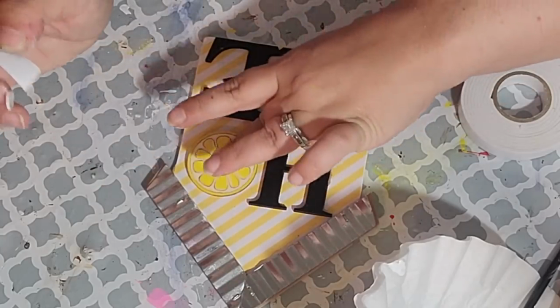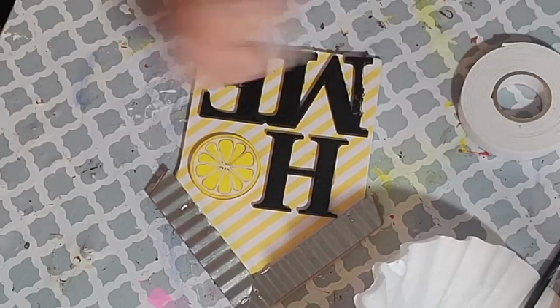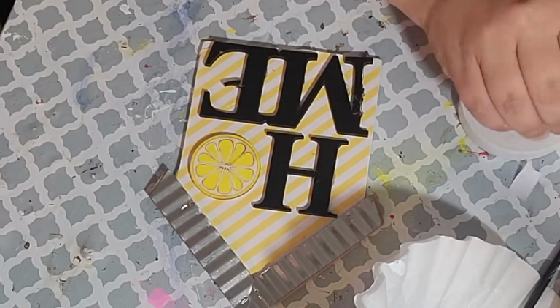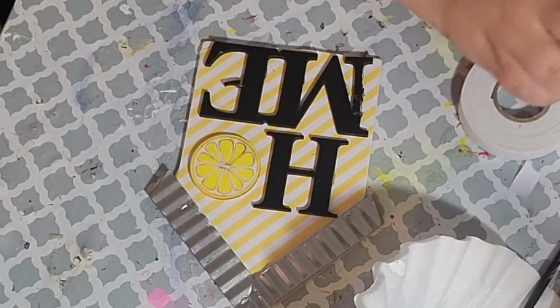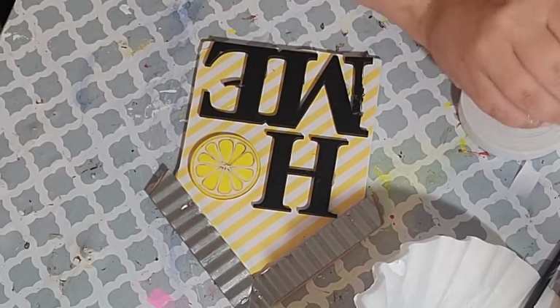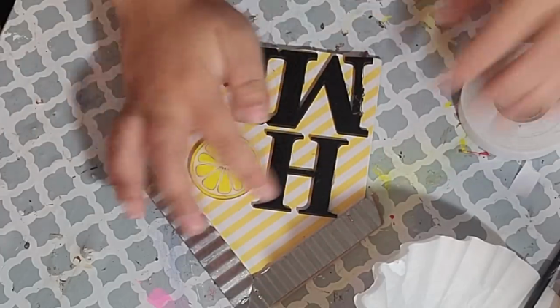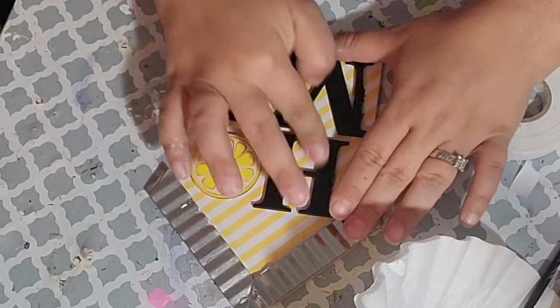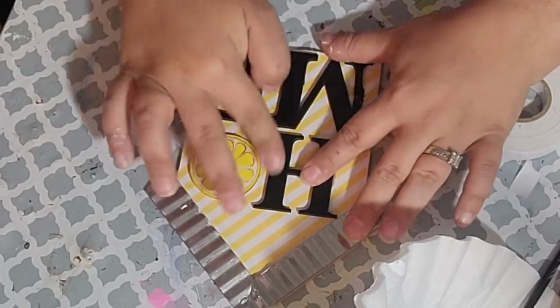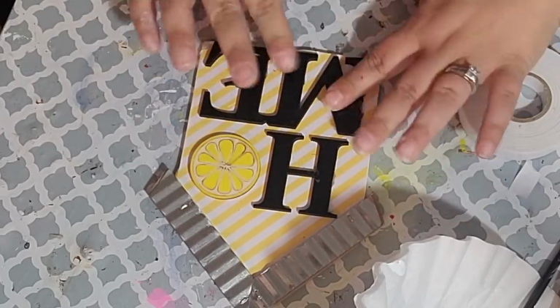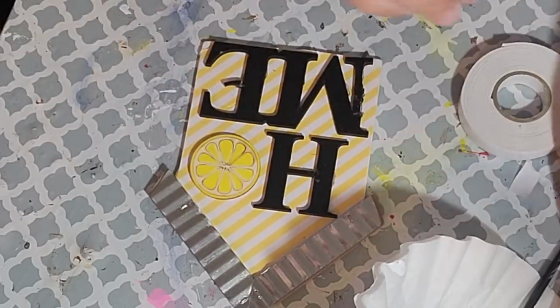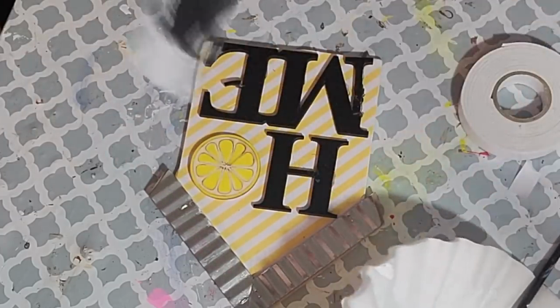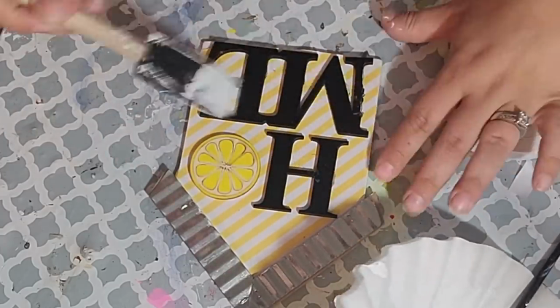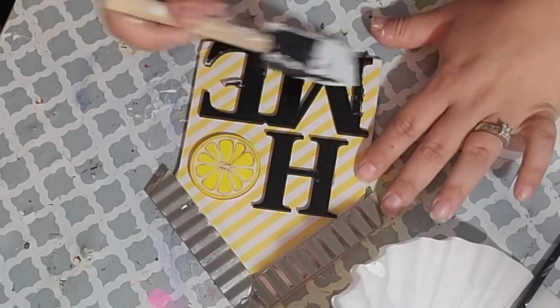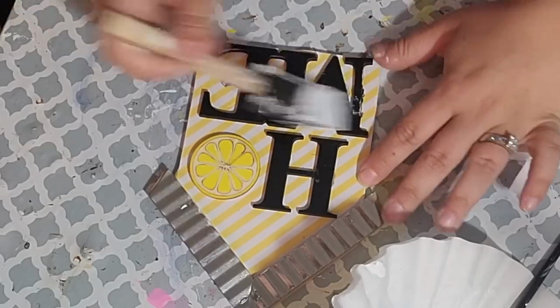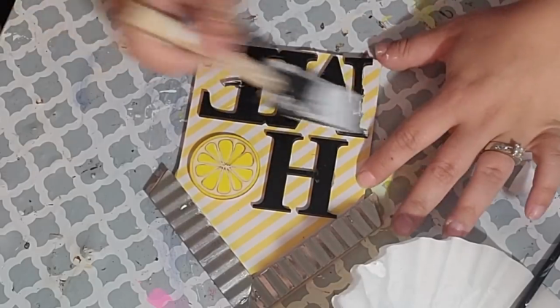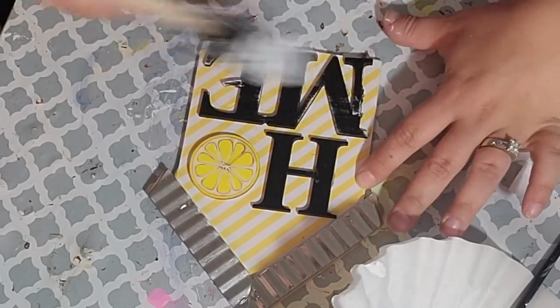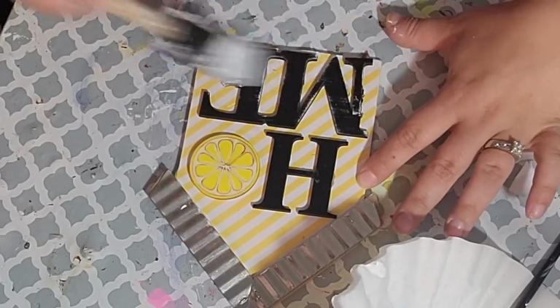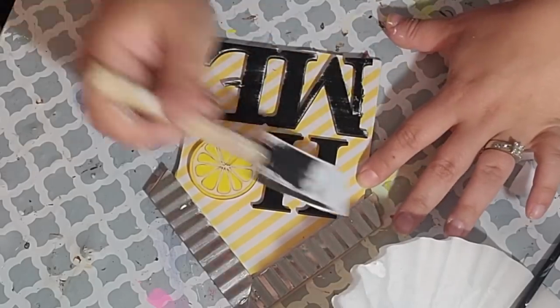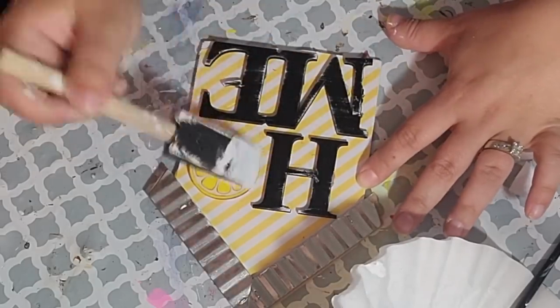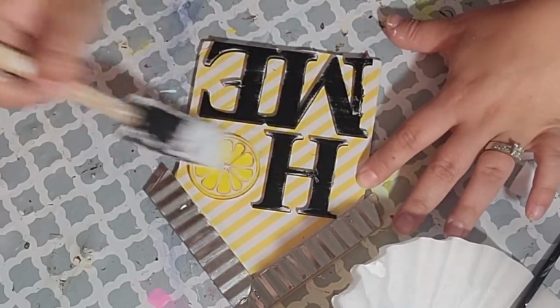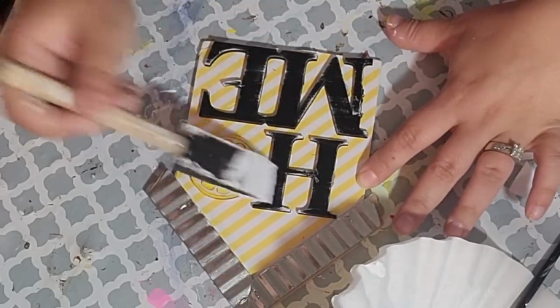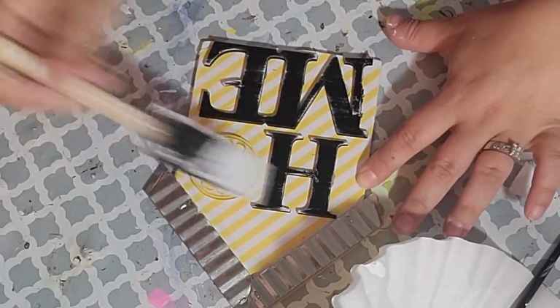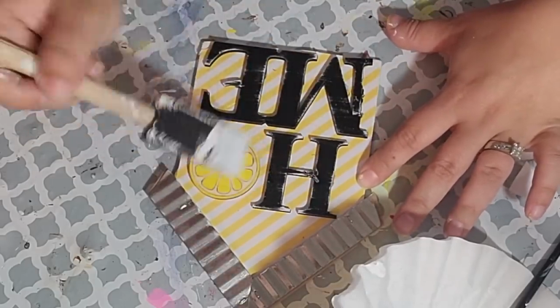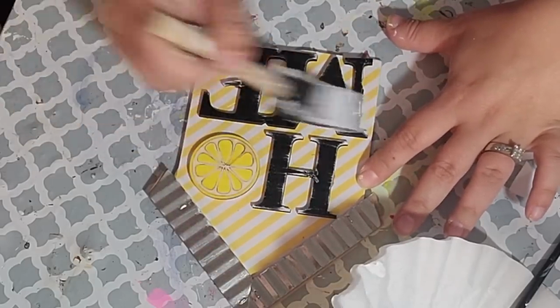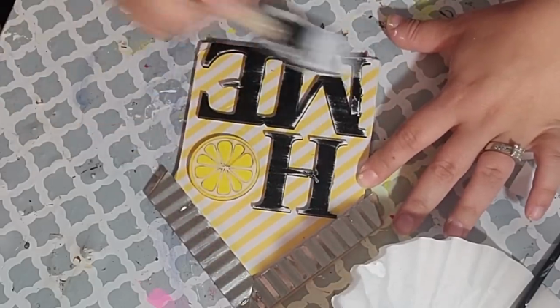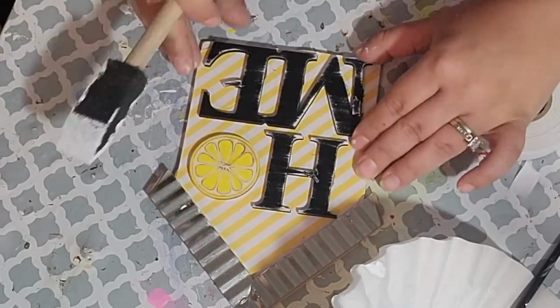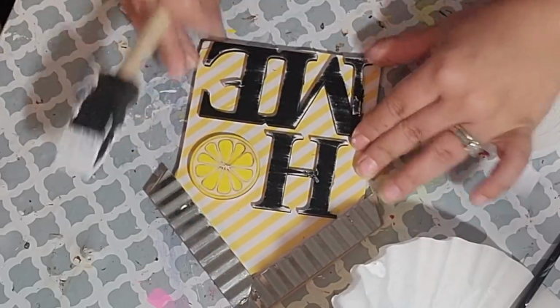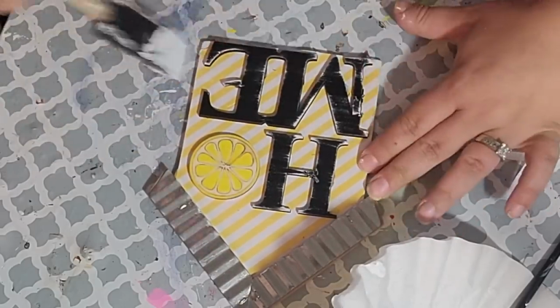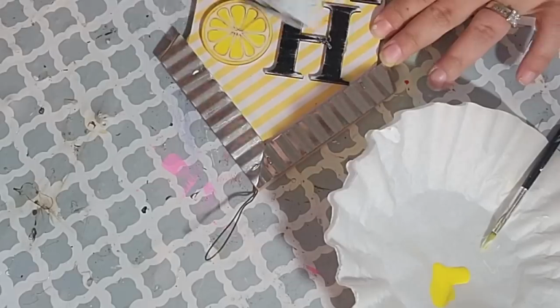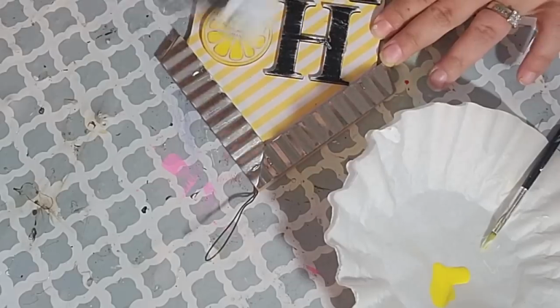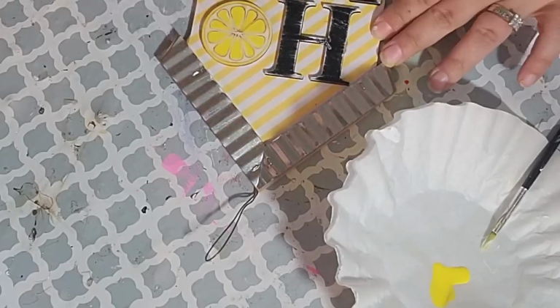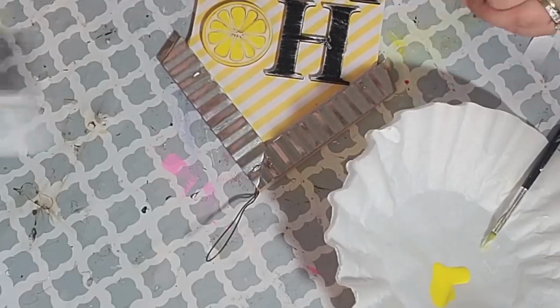Now I'm going to give you the final reveal of all of these projects at the very end, and you're going to watch me put all this together on my tiered tray. So stay with me.